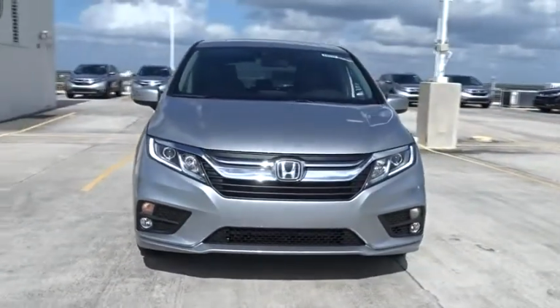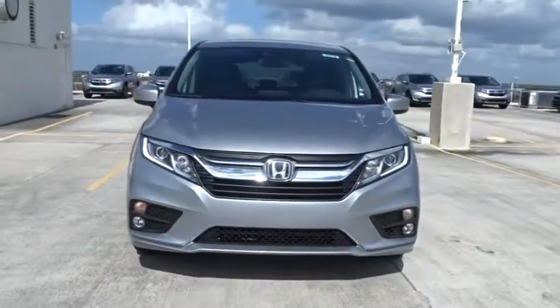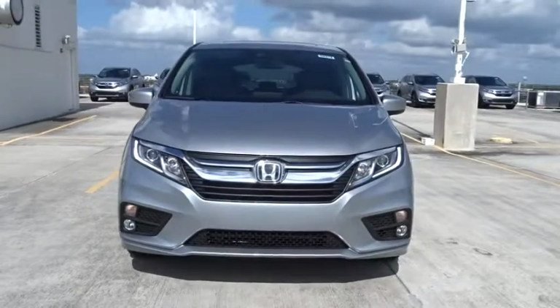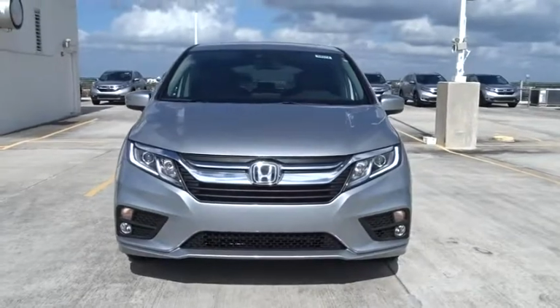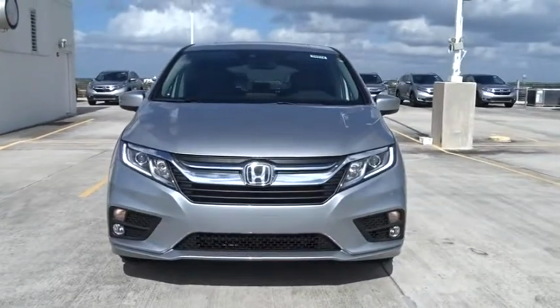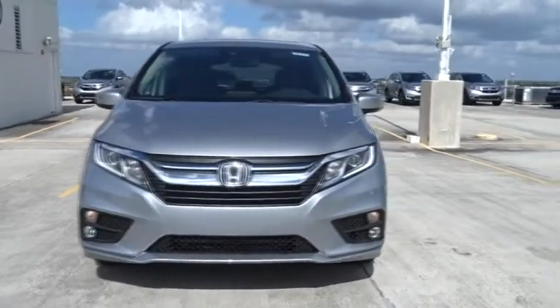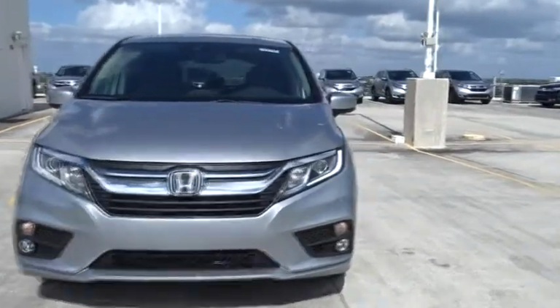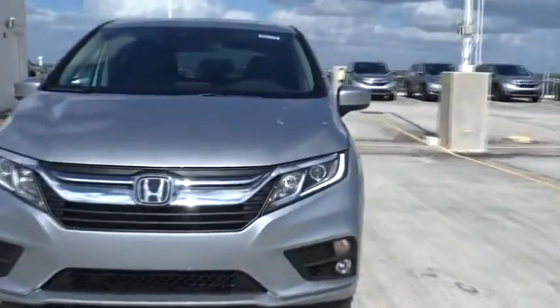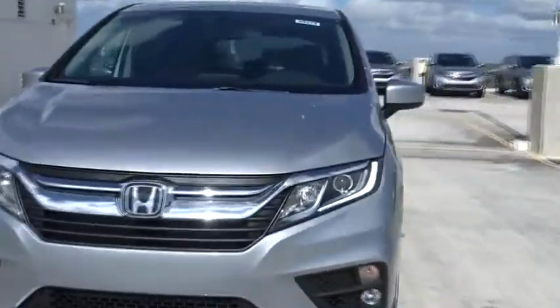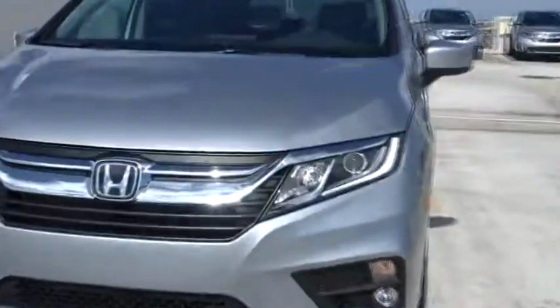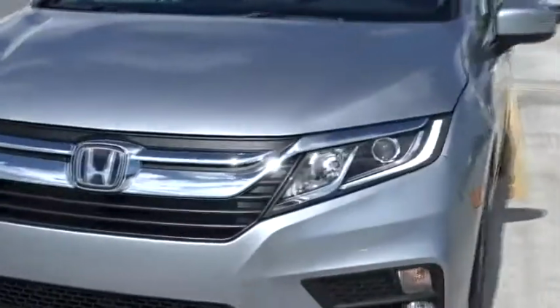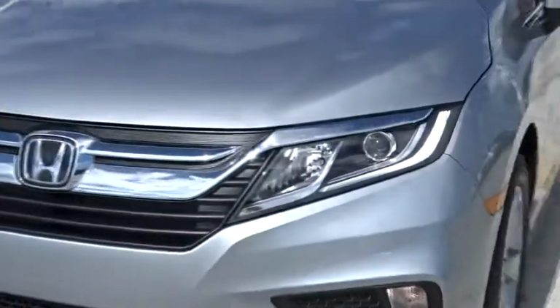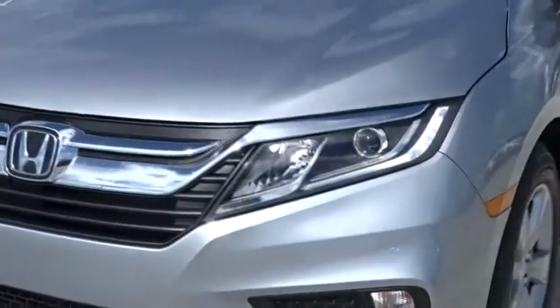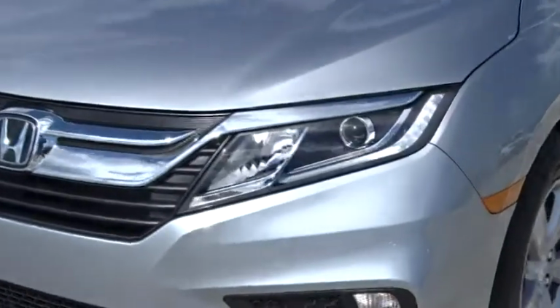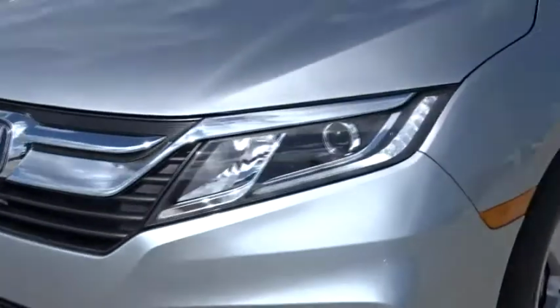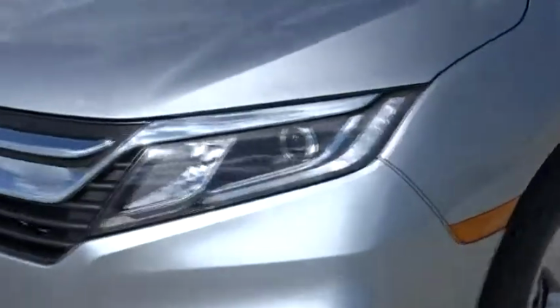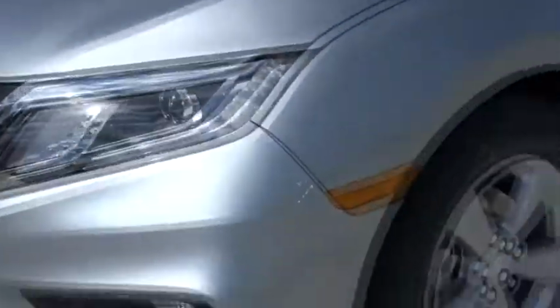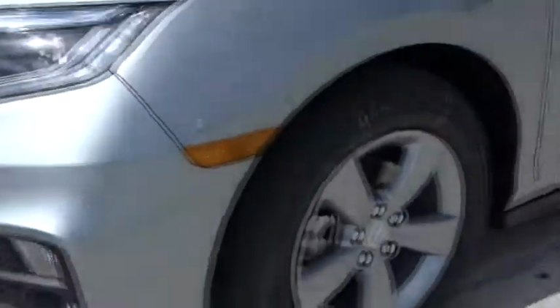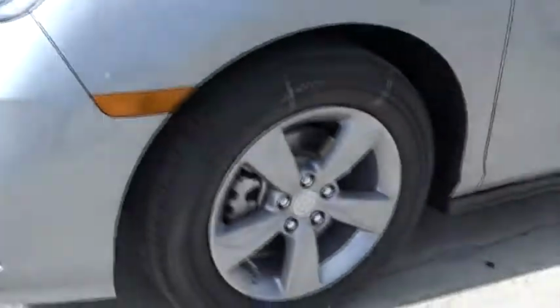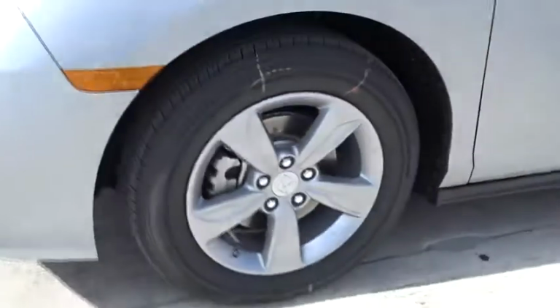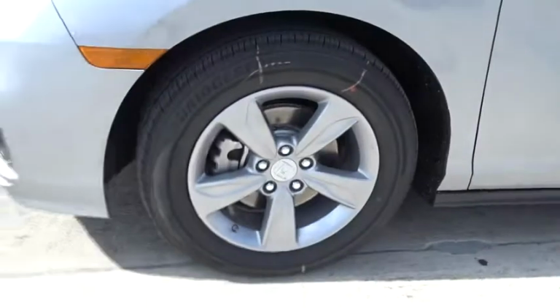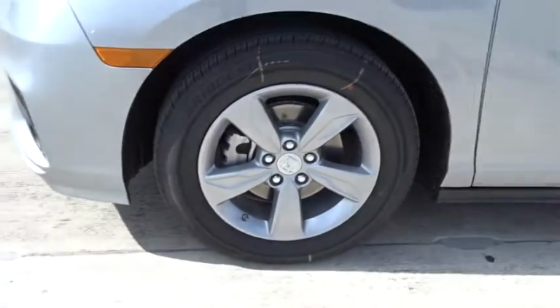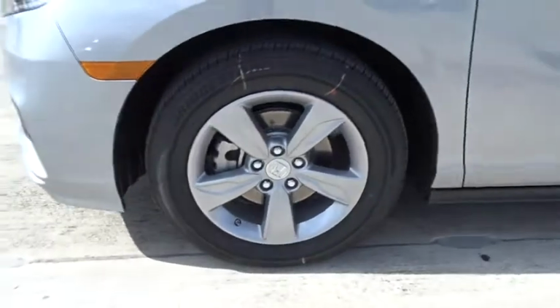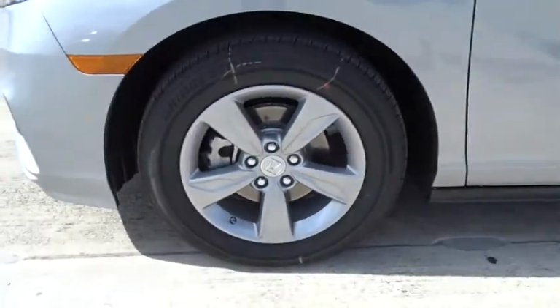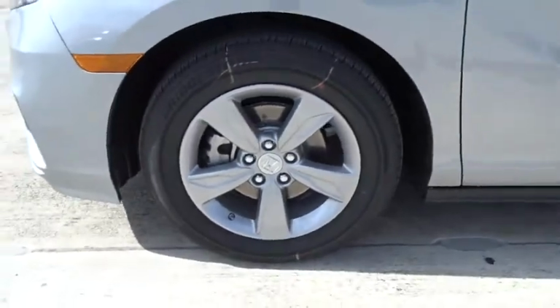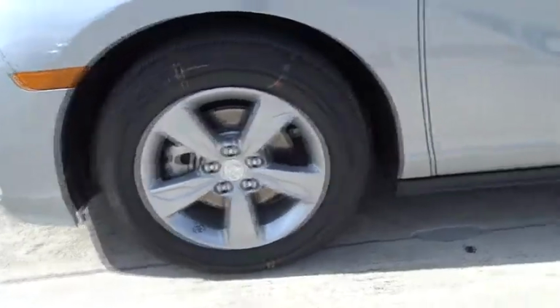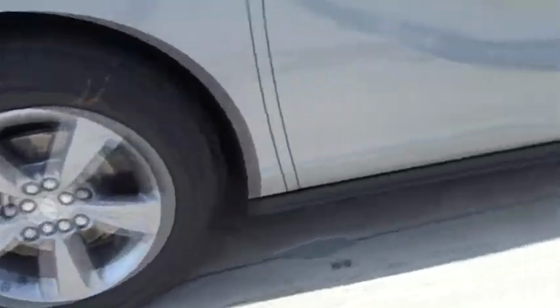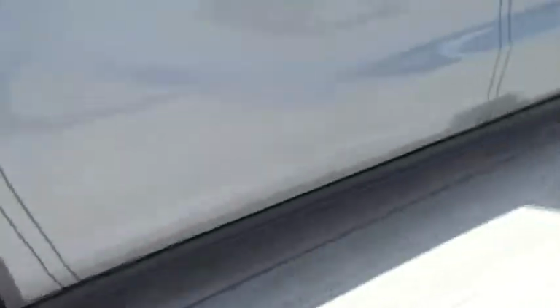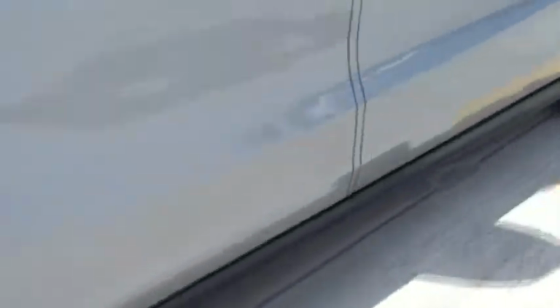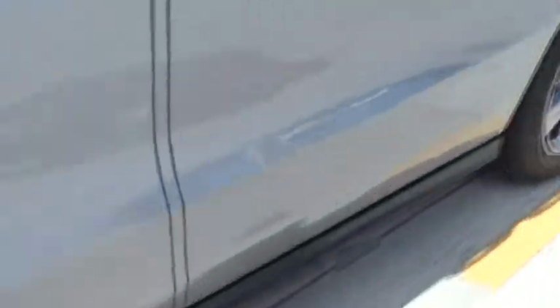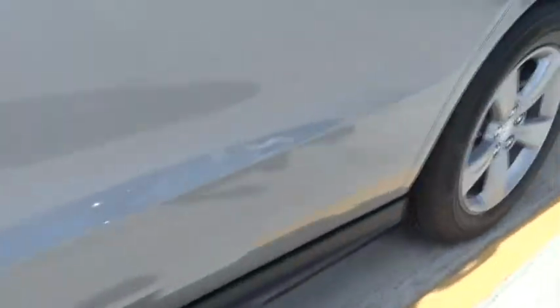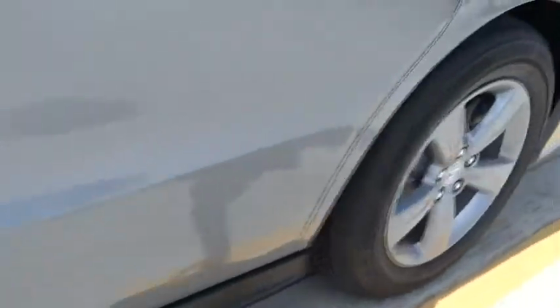Power windows, airbags, leather seats, tachometer, heated passenger seat, remote window operation, power heated outside mirrors, driver memory seats.